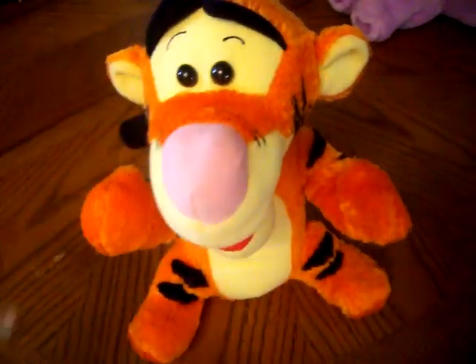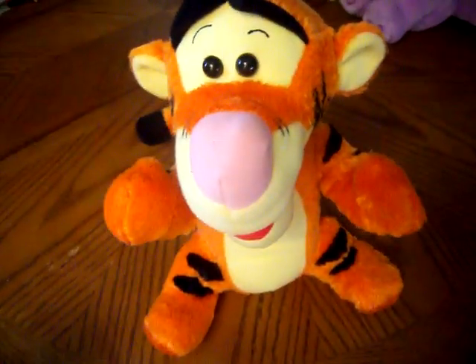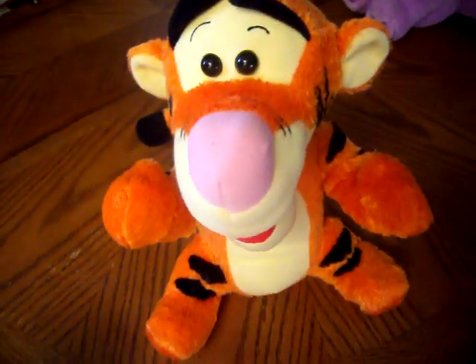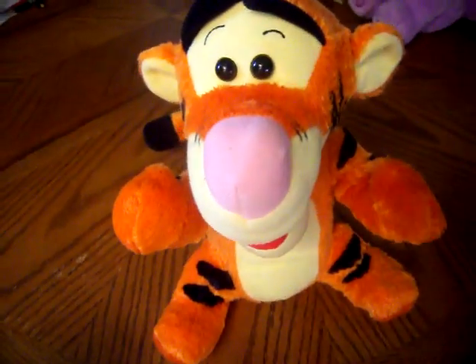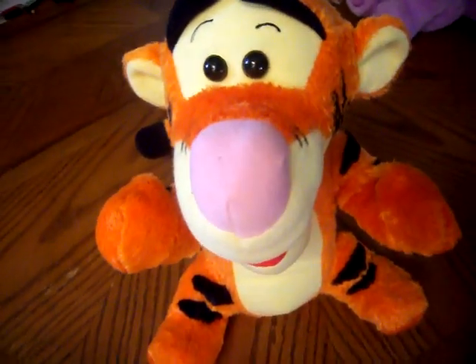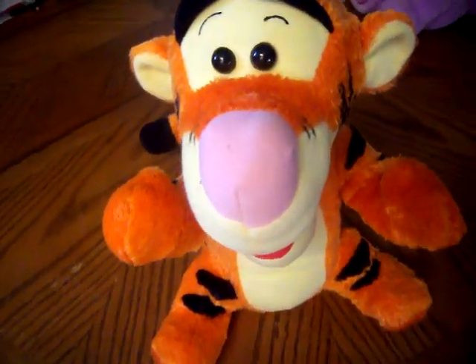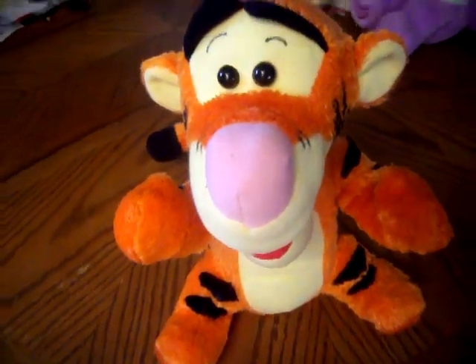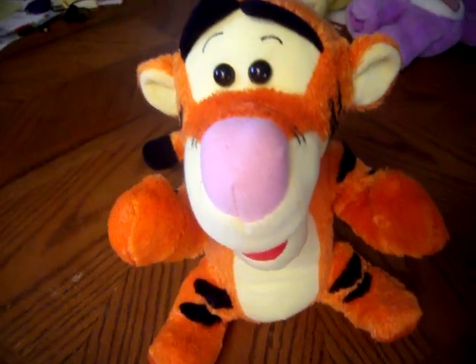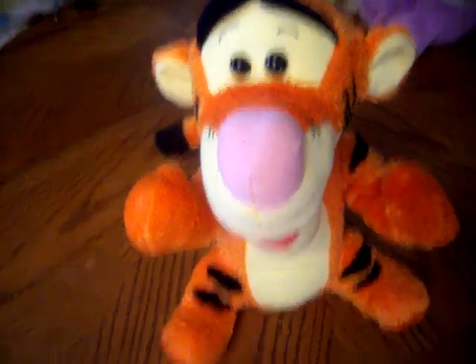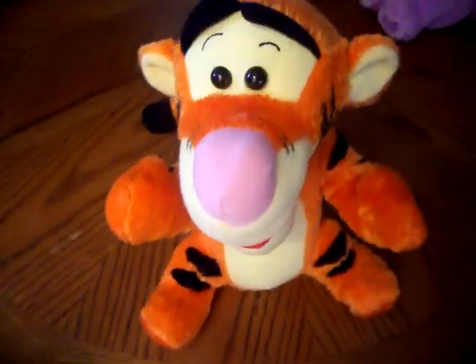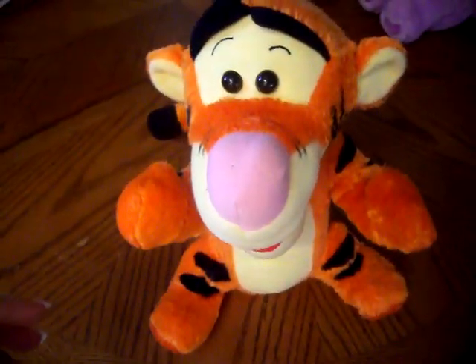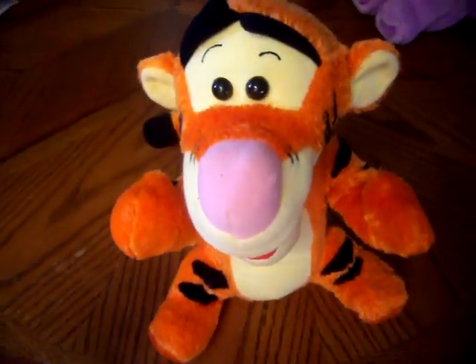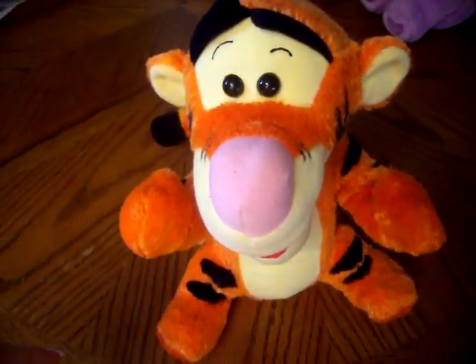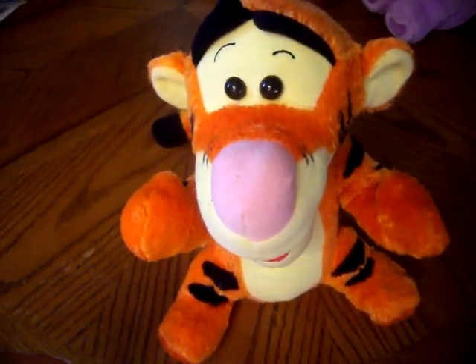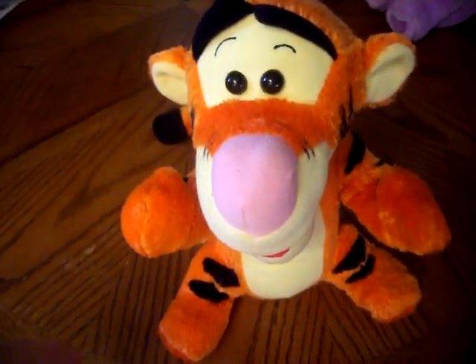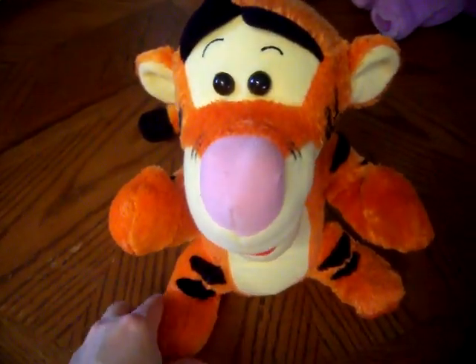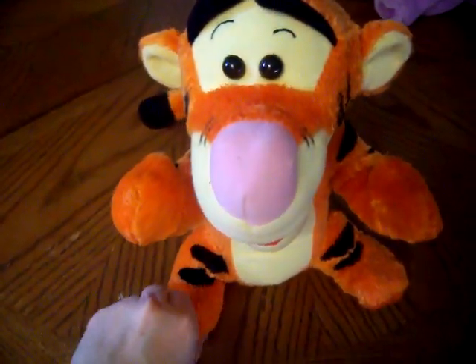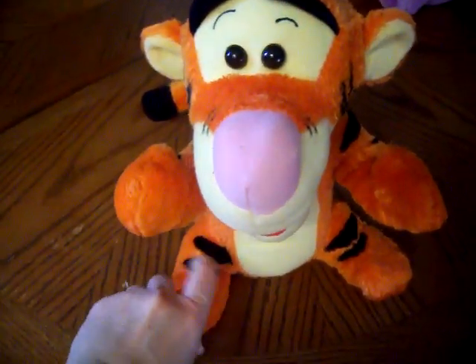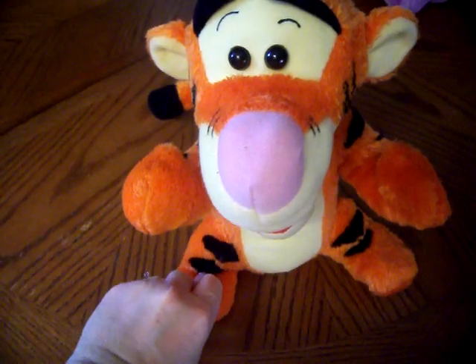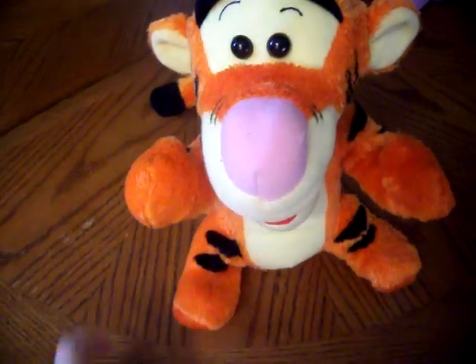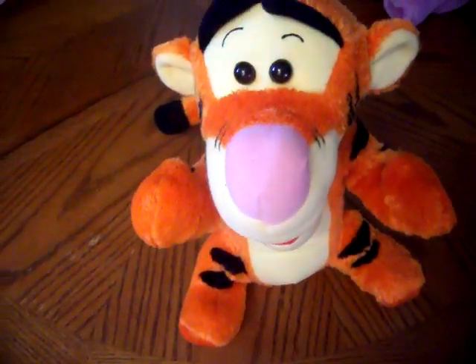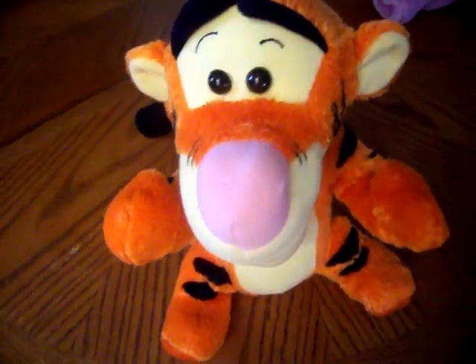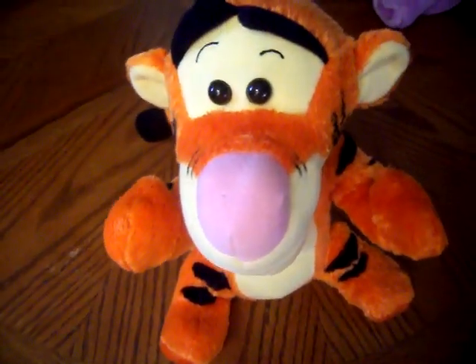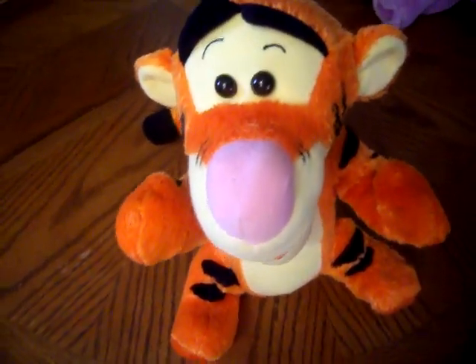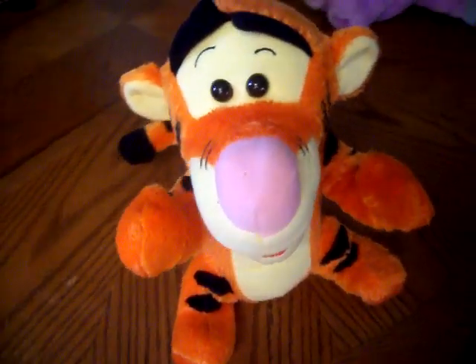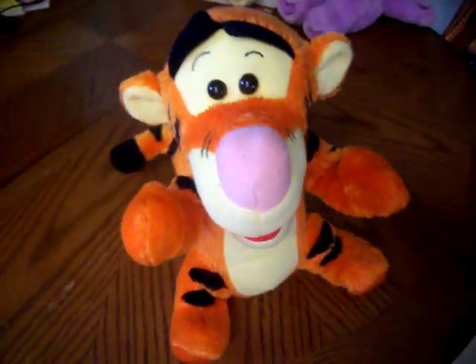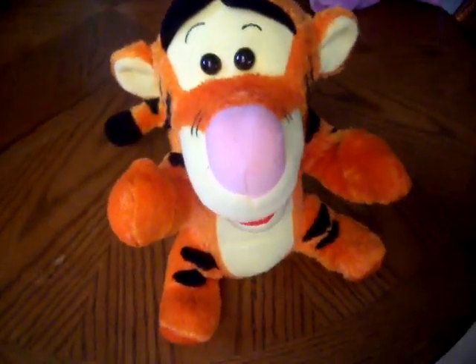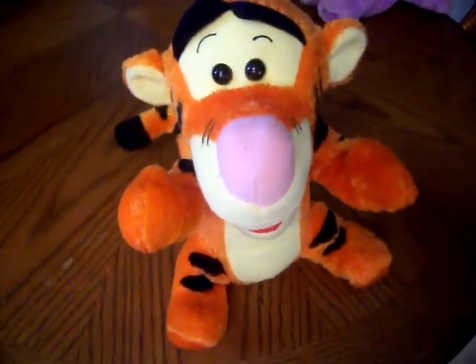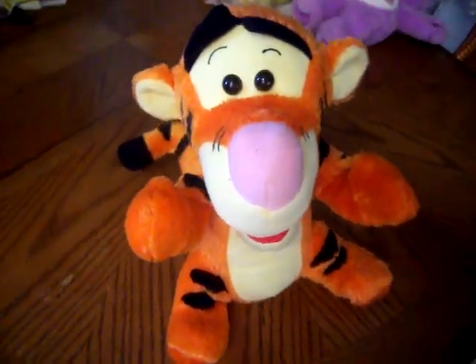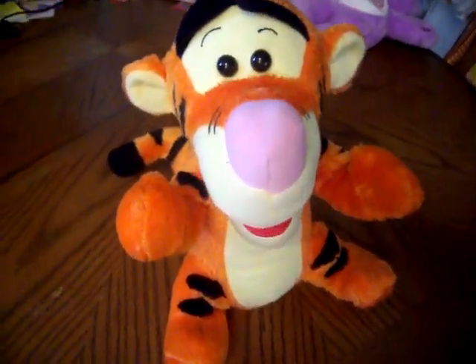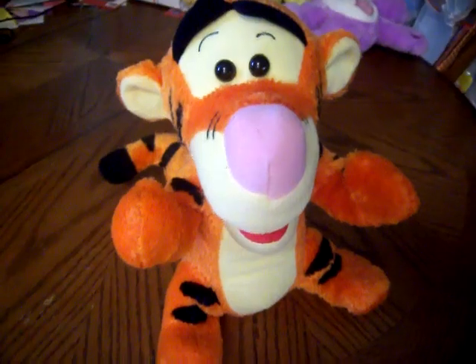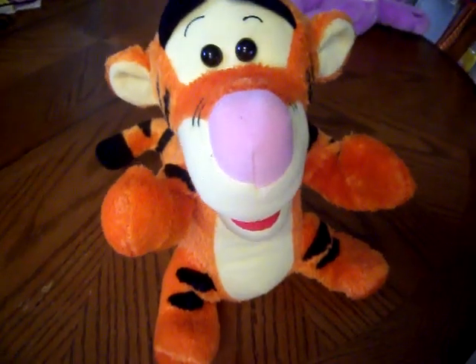Hello there, old buddy, old chum. Say, that's my ear. Find my foot. This is tickerific. What do you say we play a game? How fast can you find my chin?